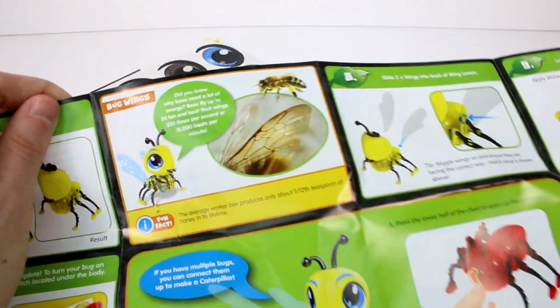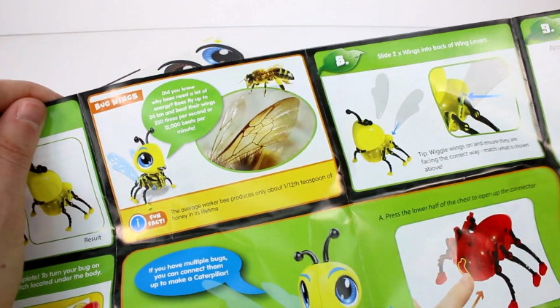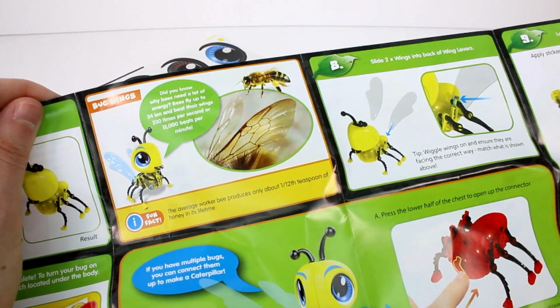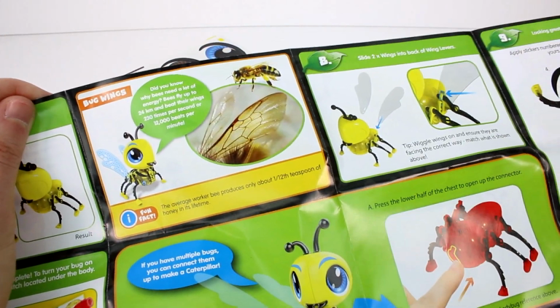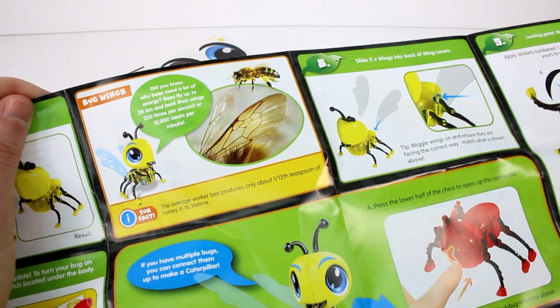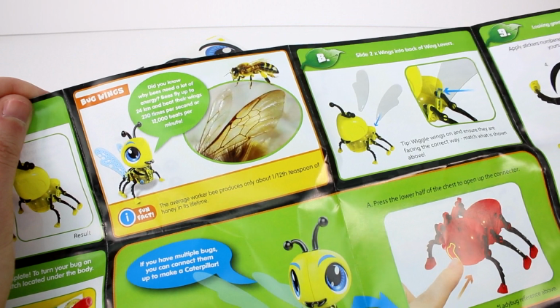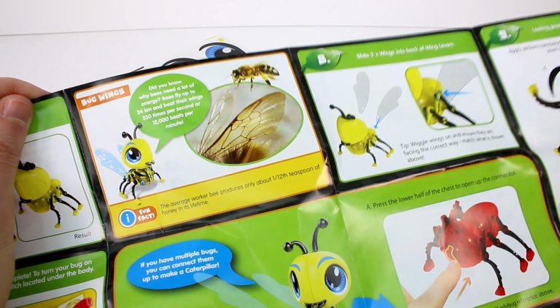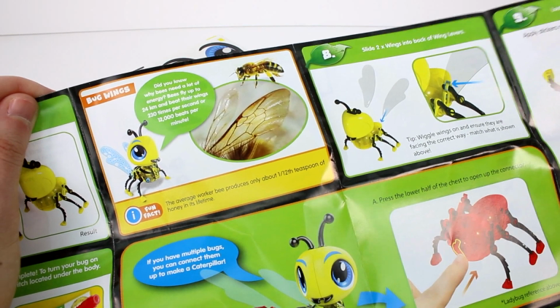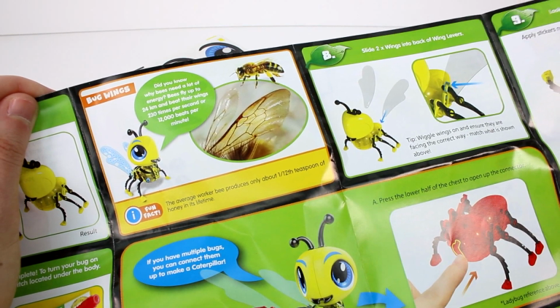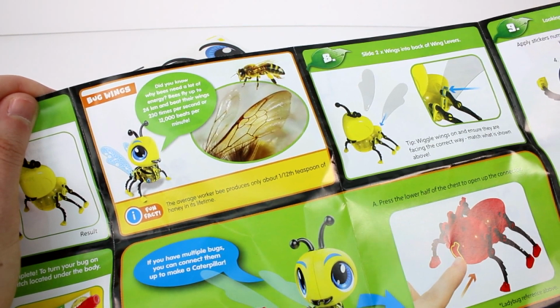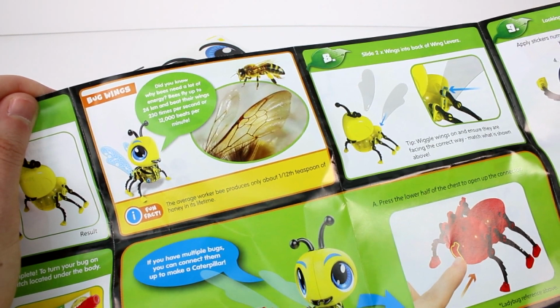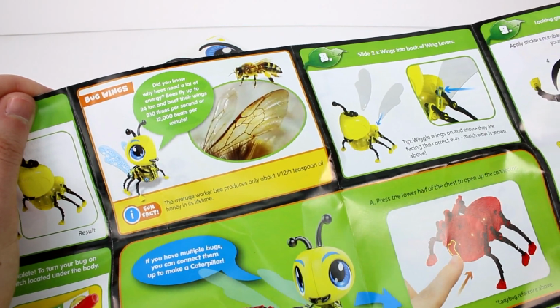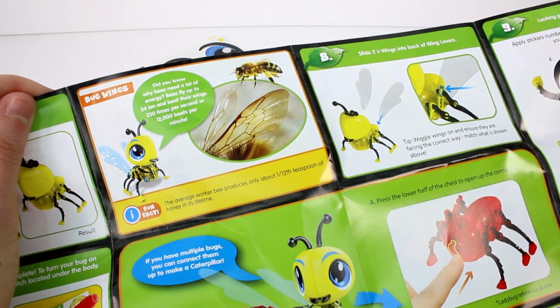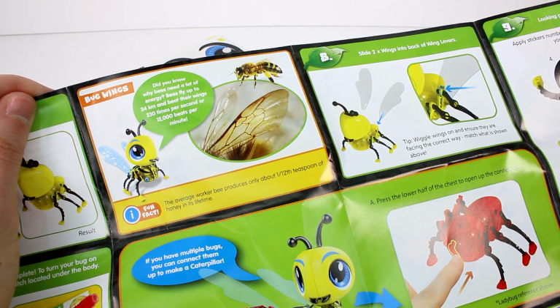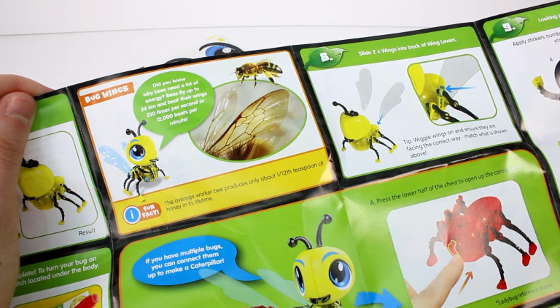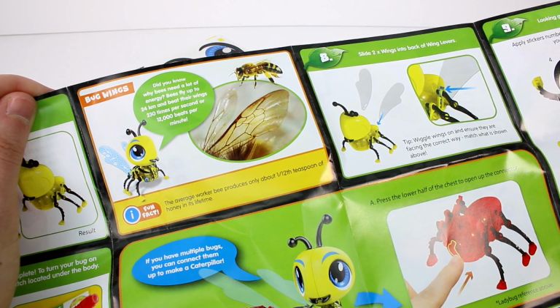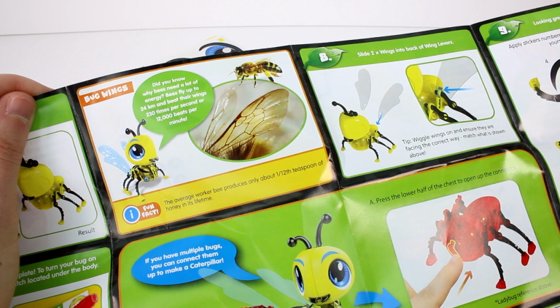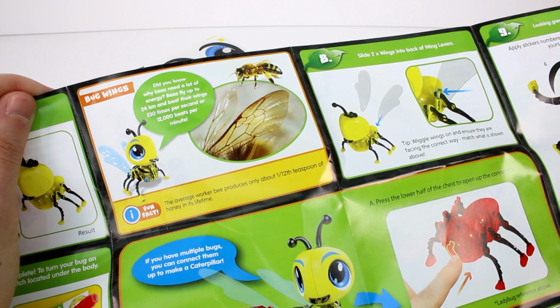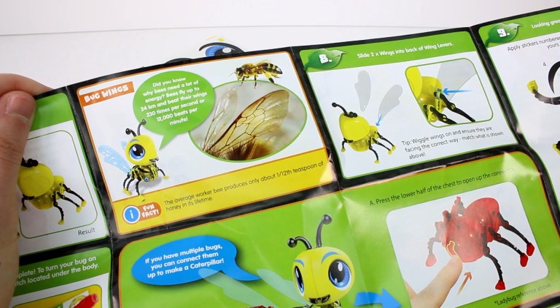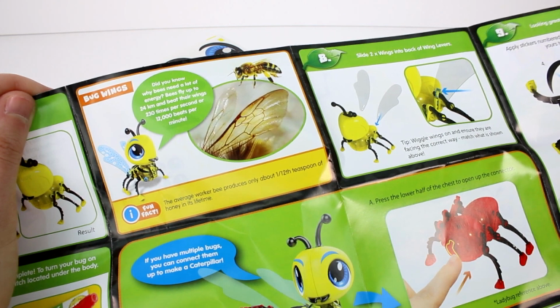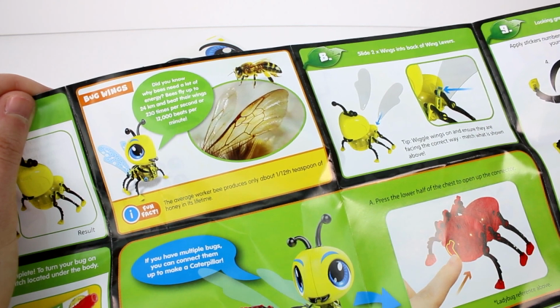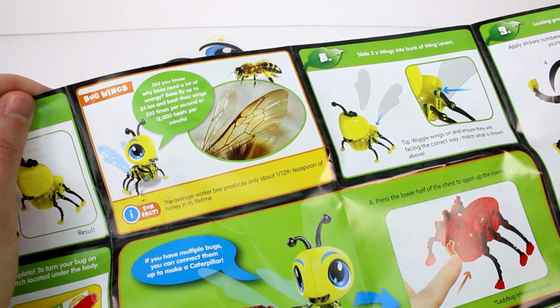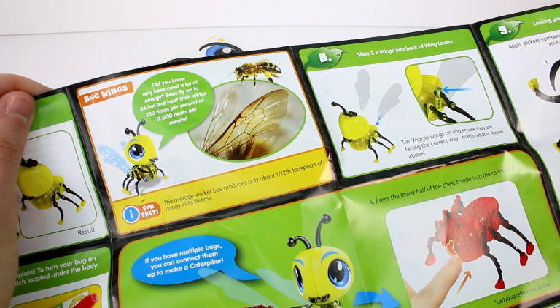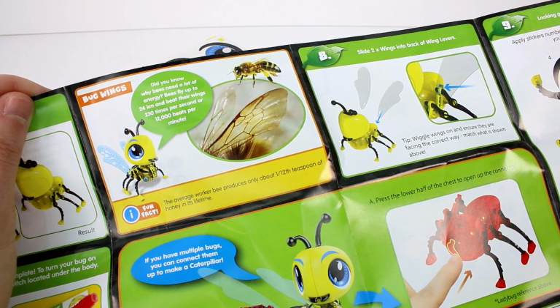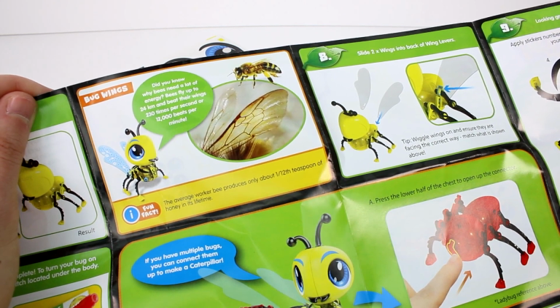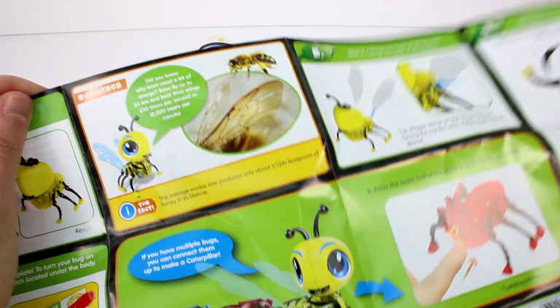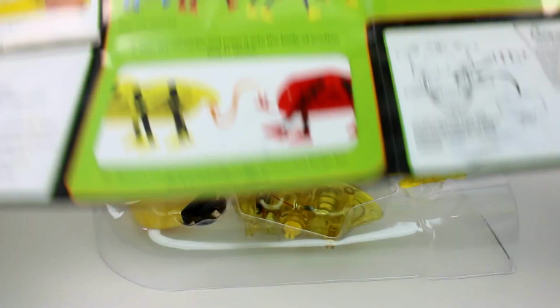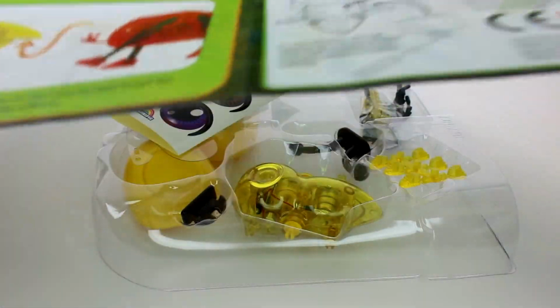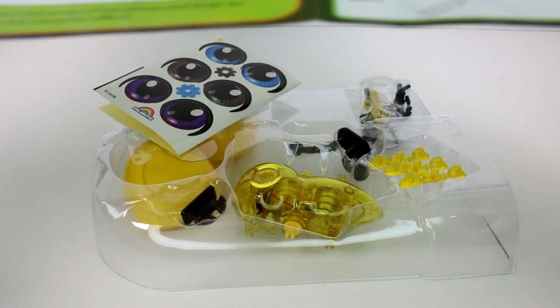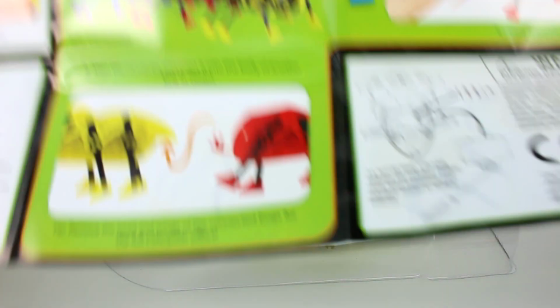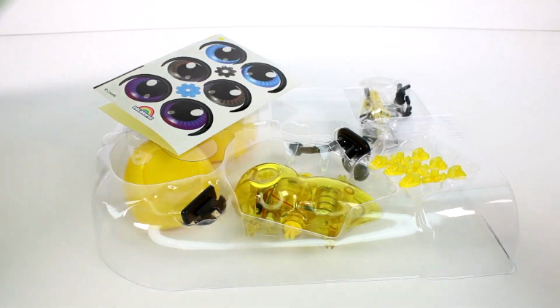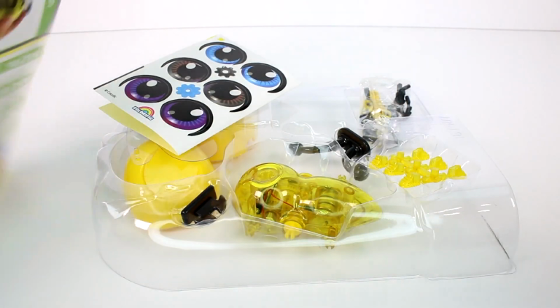And then you even have fun facts. Did you know why bees need a lot of energy? Bees fly up to 24 kilometers and beat their wings 230 times per second, or 12,000 beats per minute. Wow — bees are awesome!